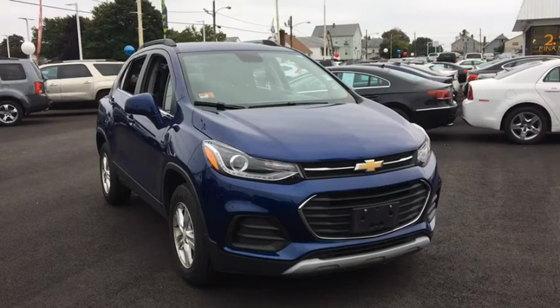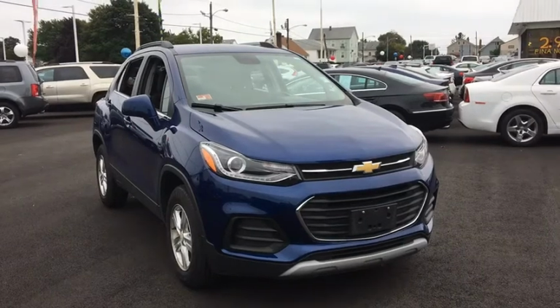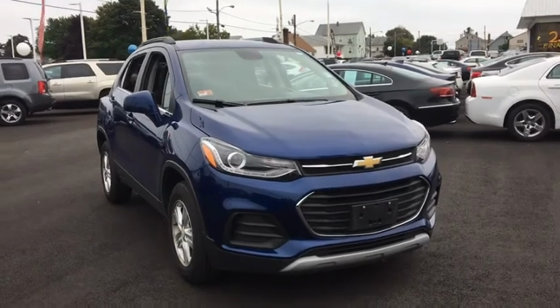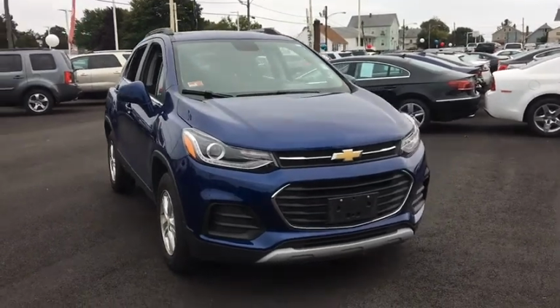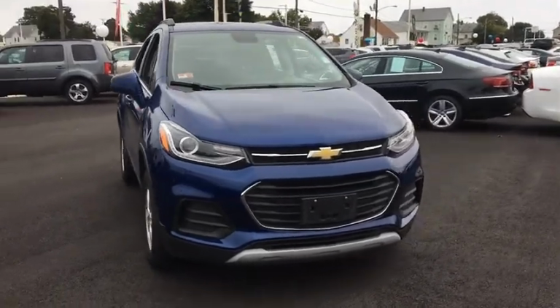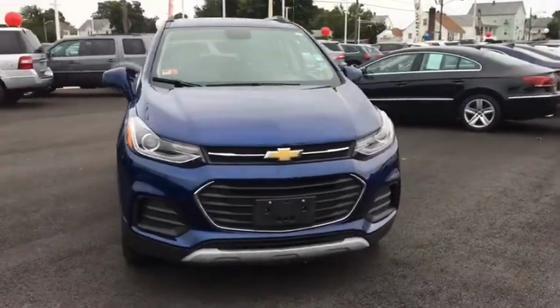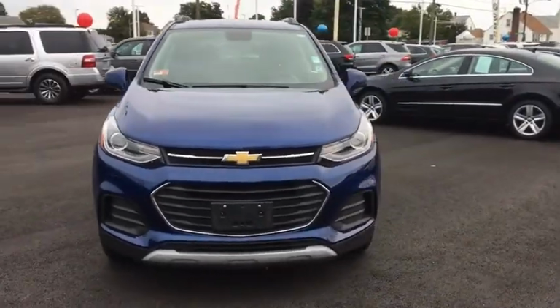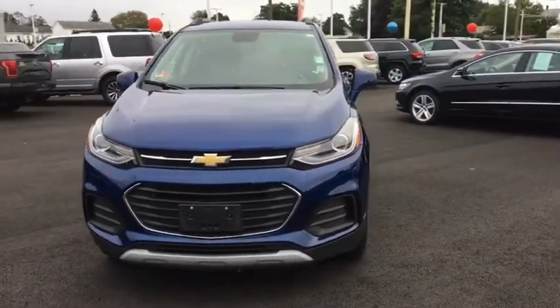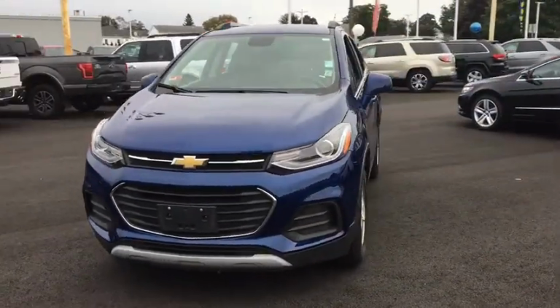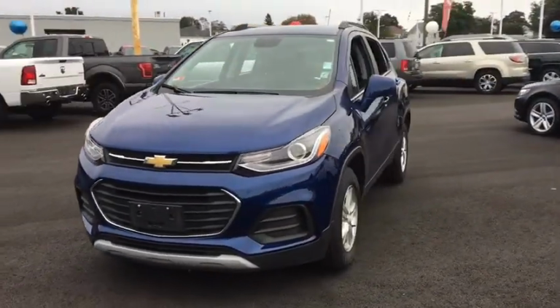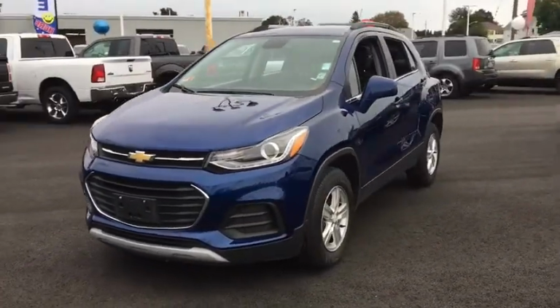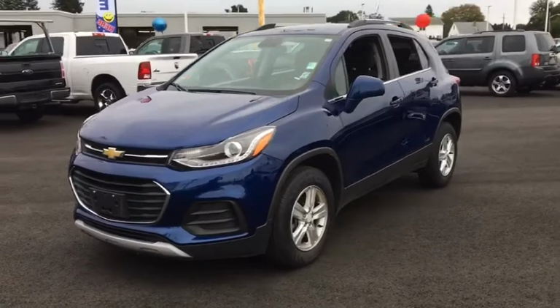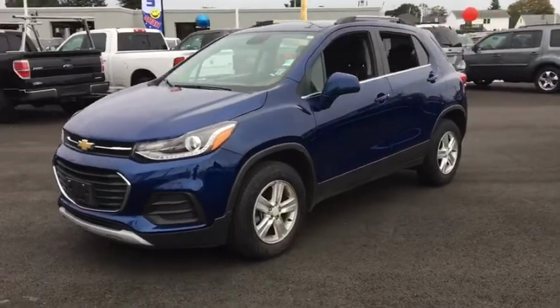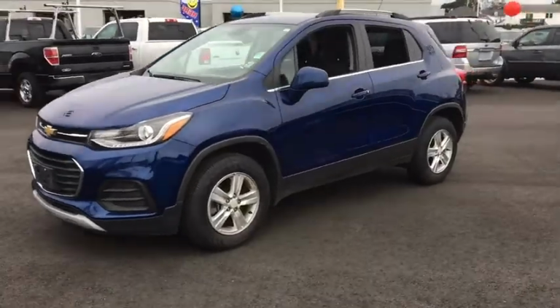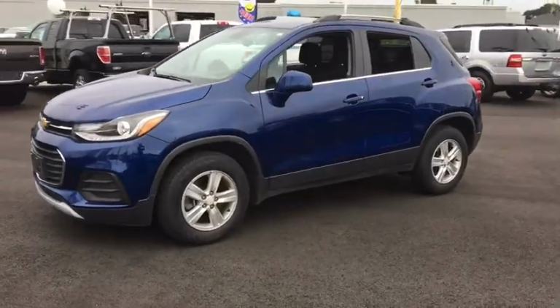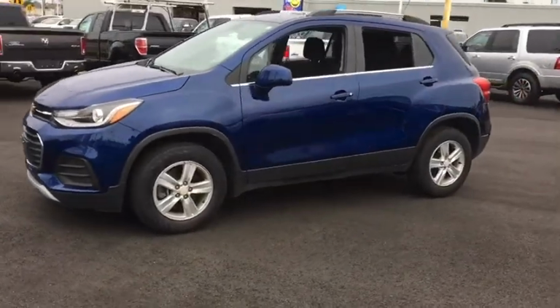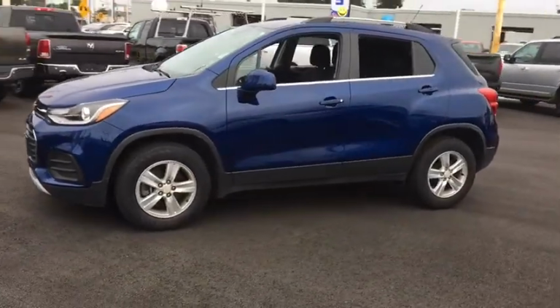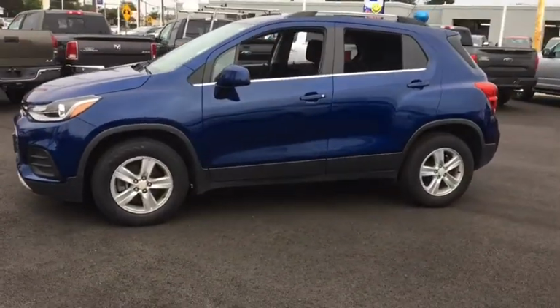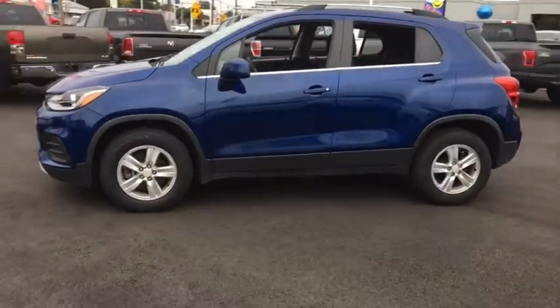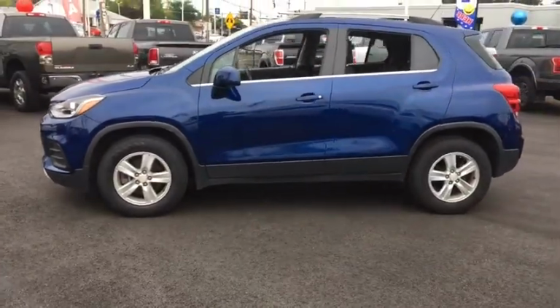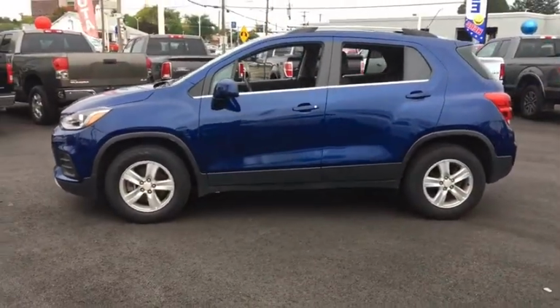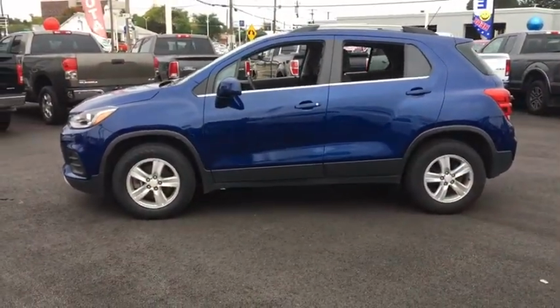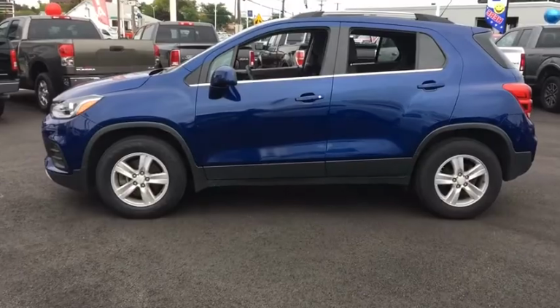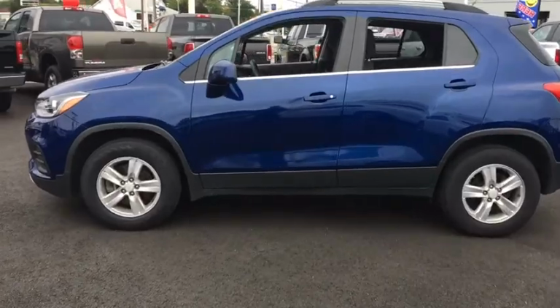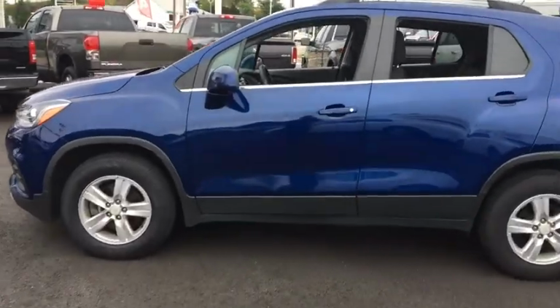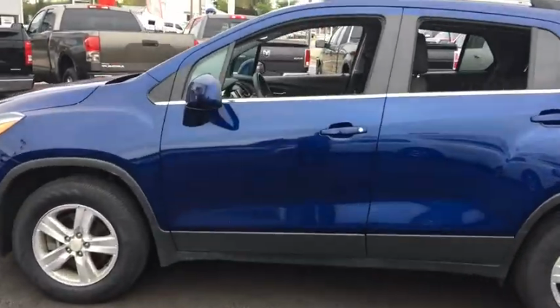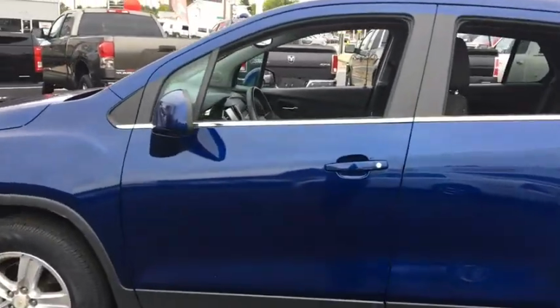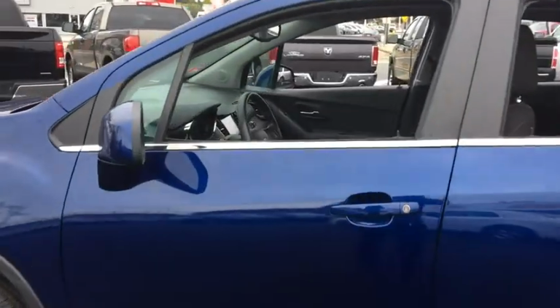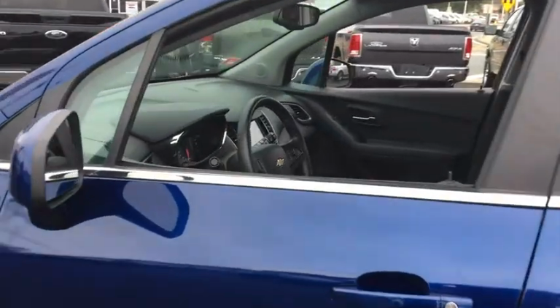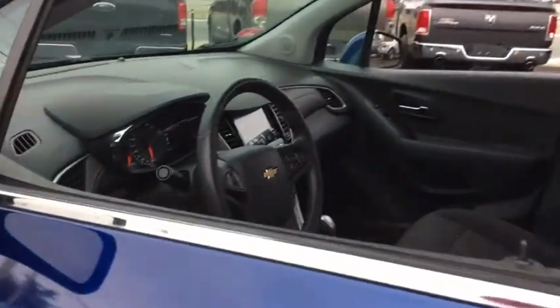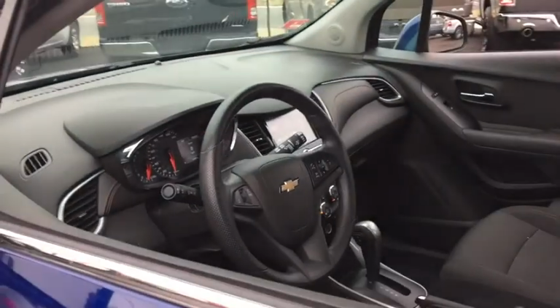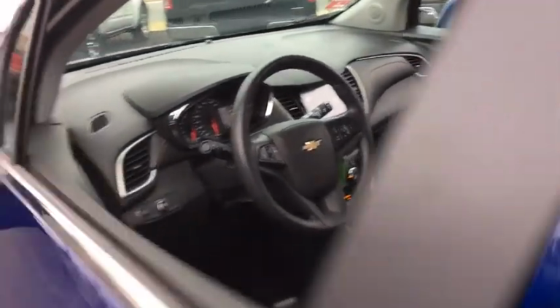The 2017 Chevrolet Trax. The Trax is tiny on the outside but remarkably spacious within. It comes with a clean and modern interior. This vehicle has less than 35,000 miles. Here are some of this vehicle's great options.